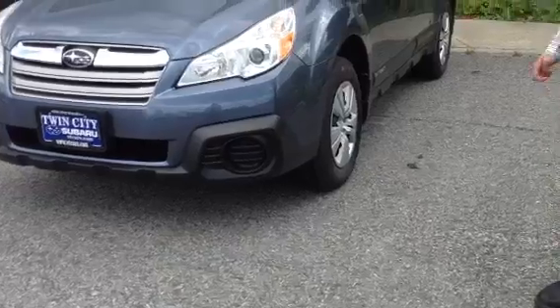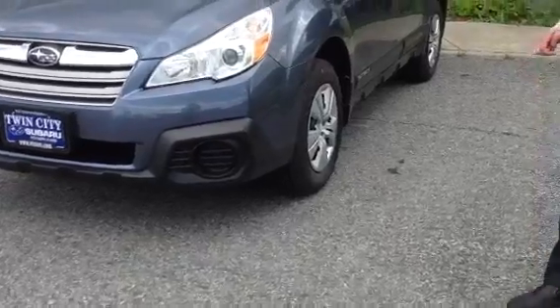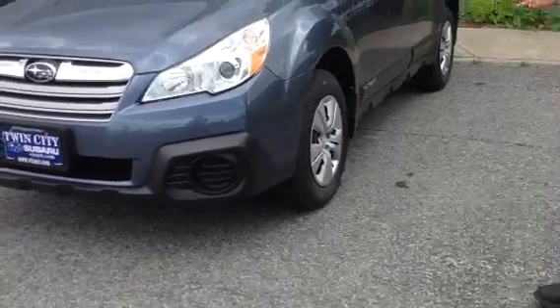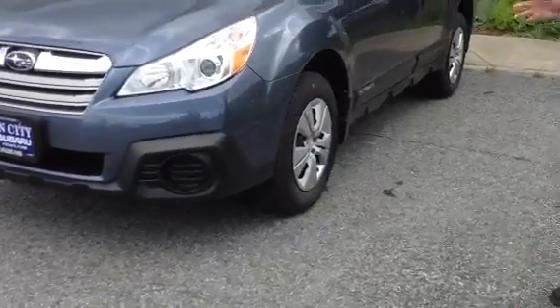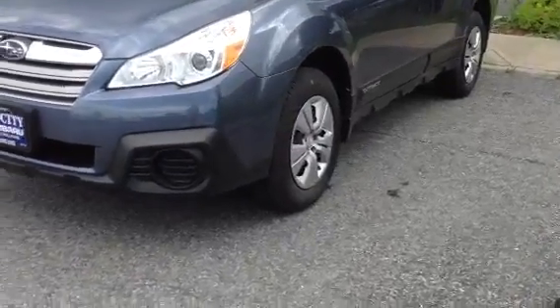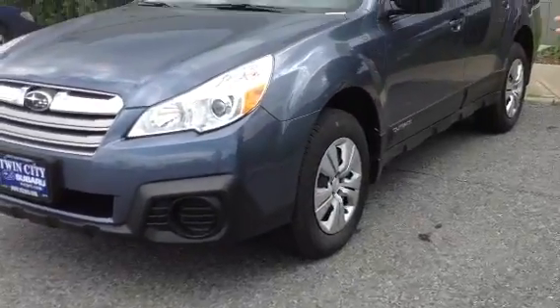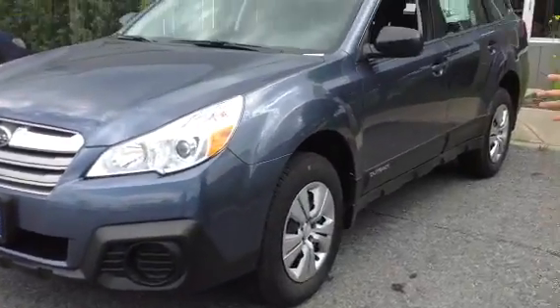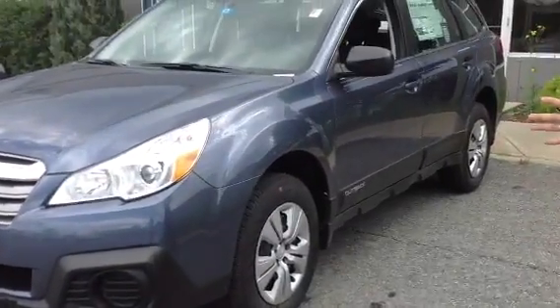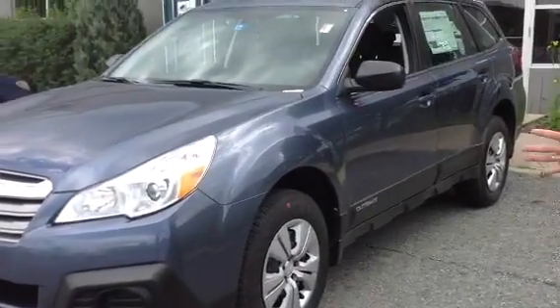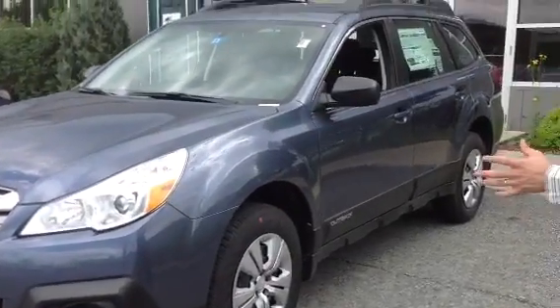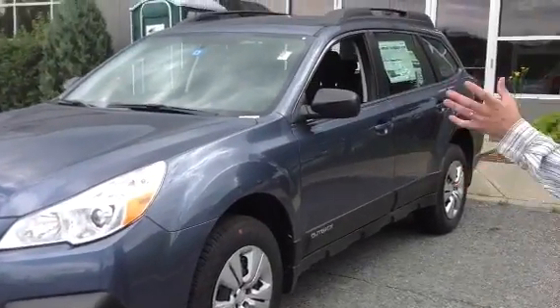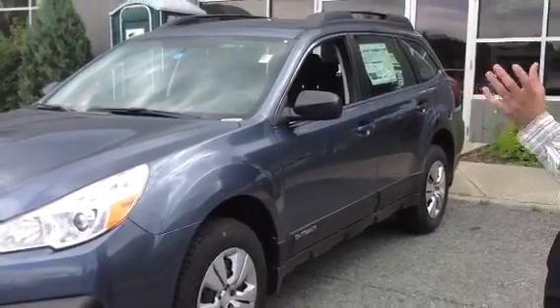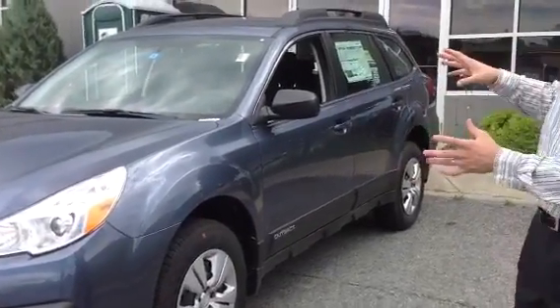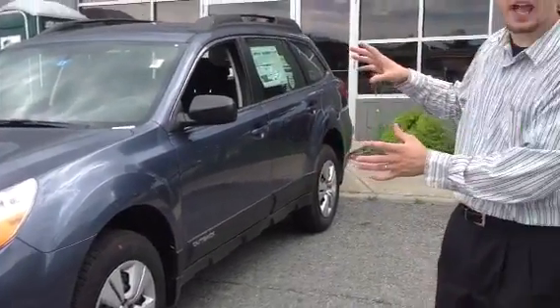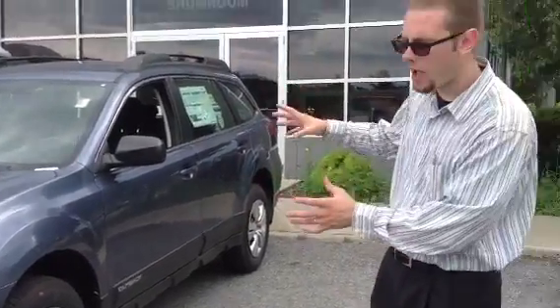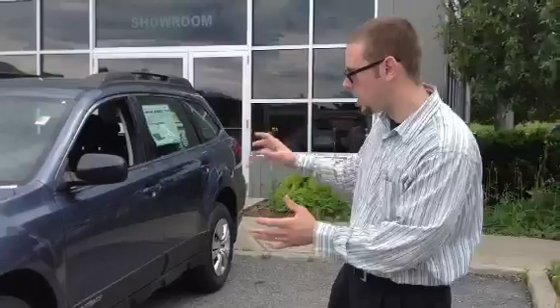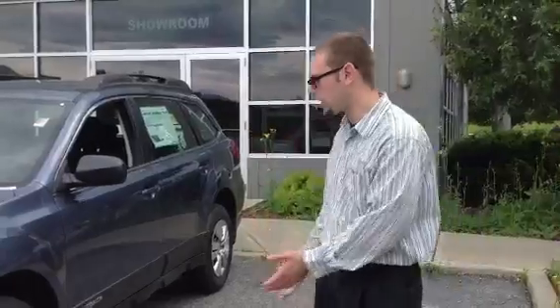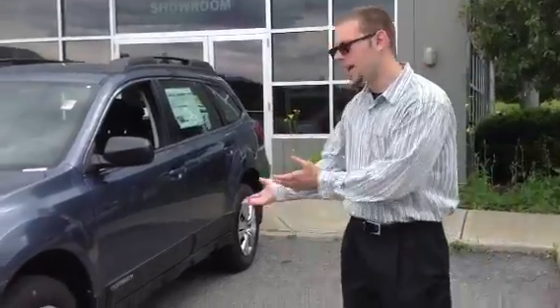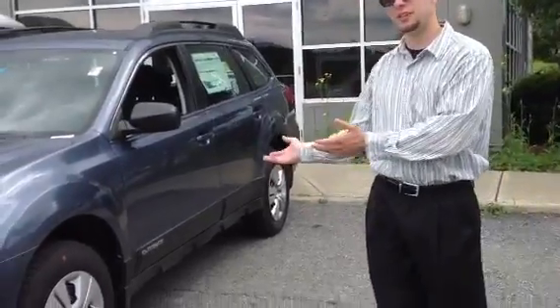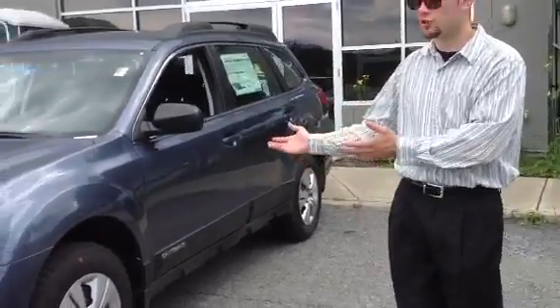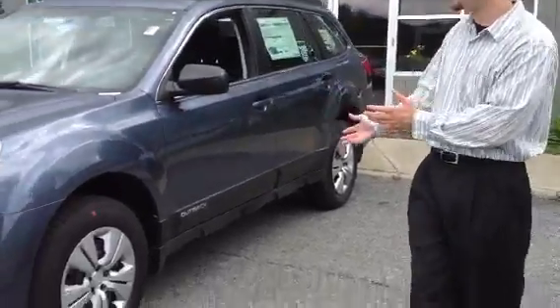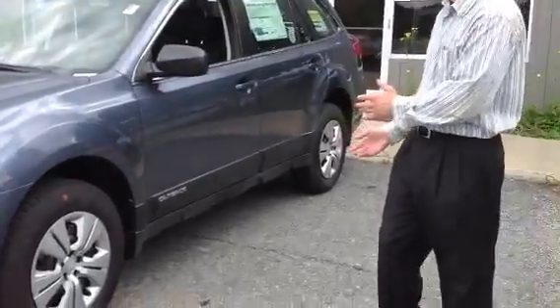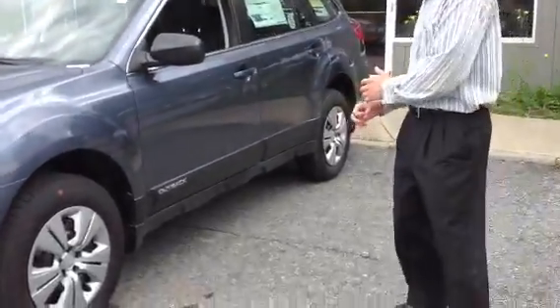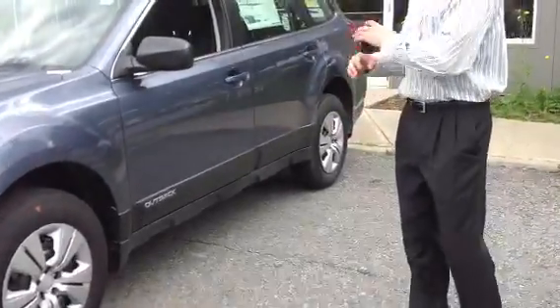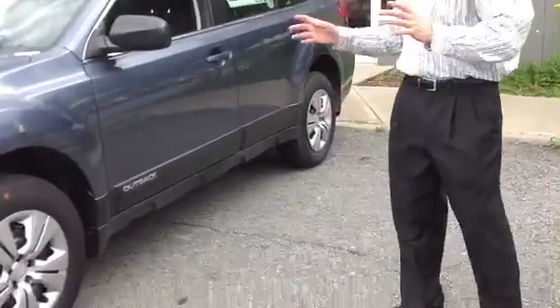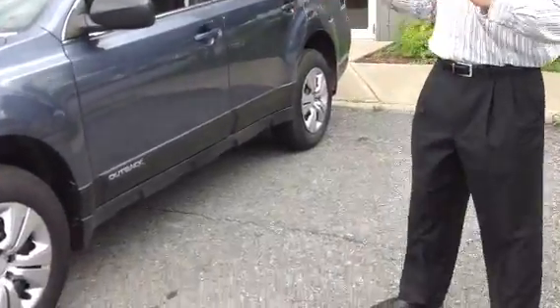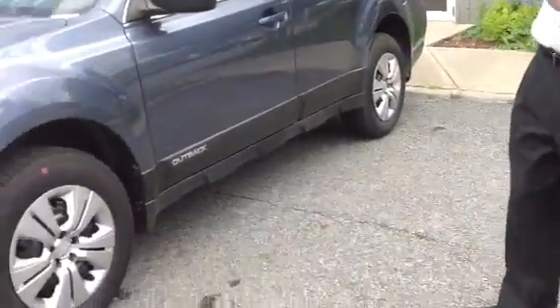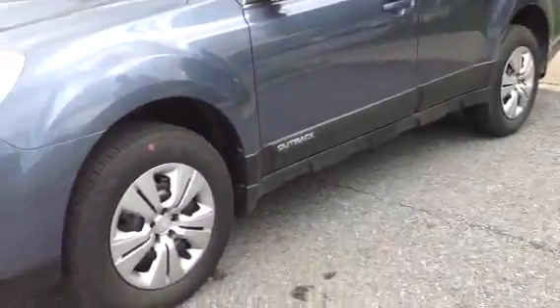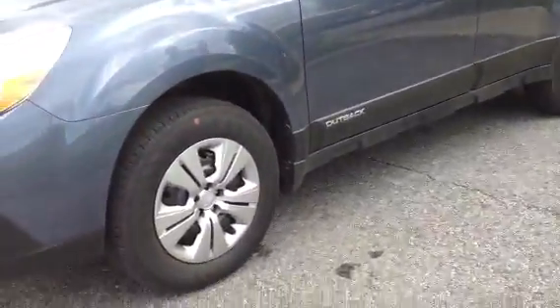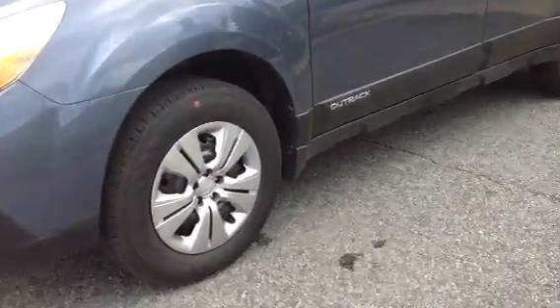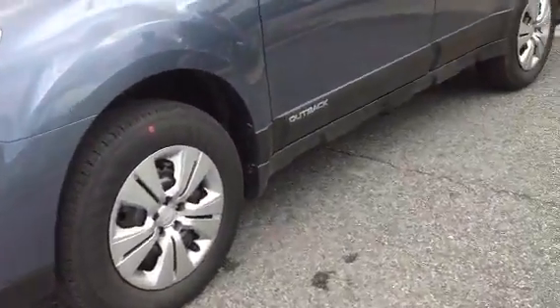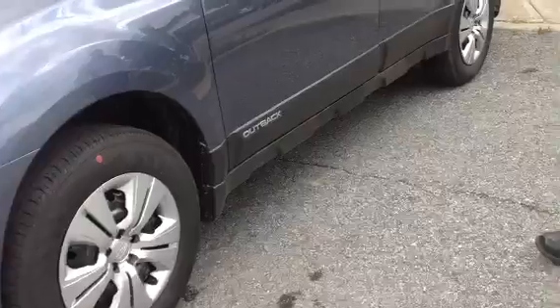The big thing is you get the best-selling car in the state of Vermont with 30 miles per gallon highway, over 8.5 inches of ground clearance, and the amazing symmetrical all-wheel drive that made Subaru famous.